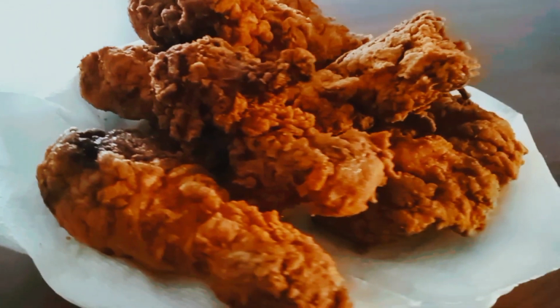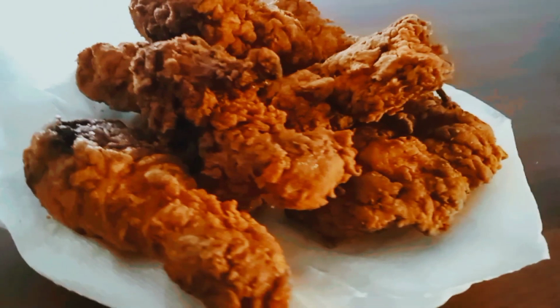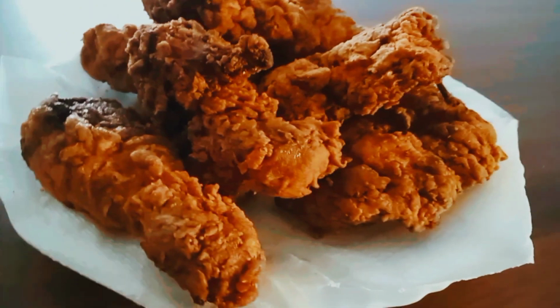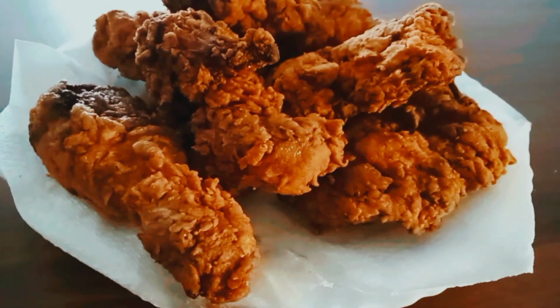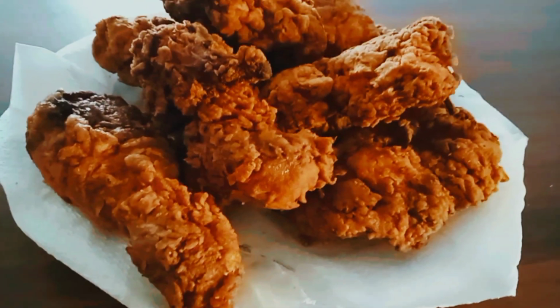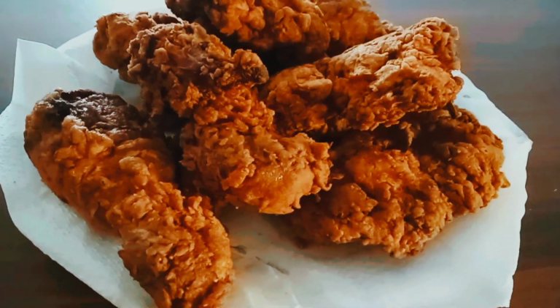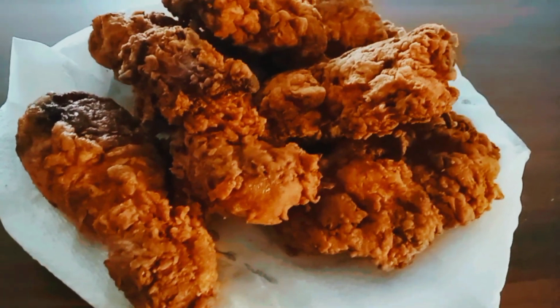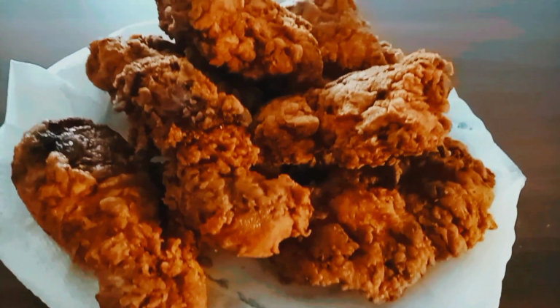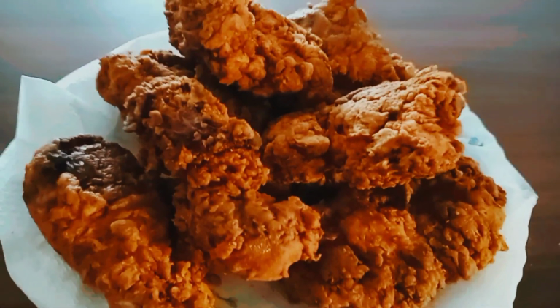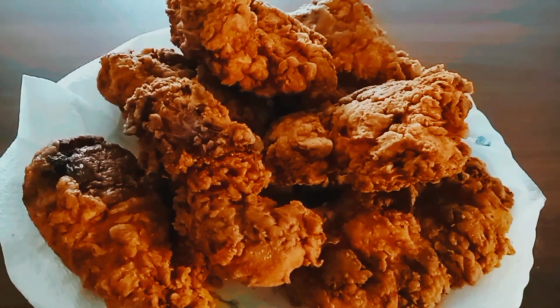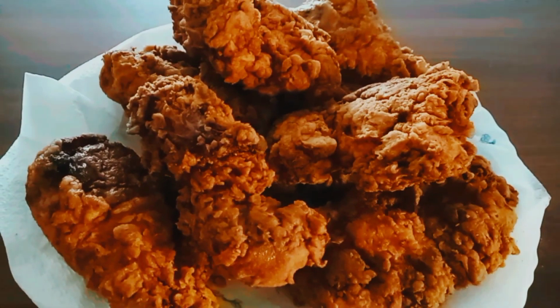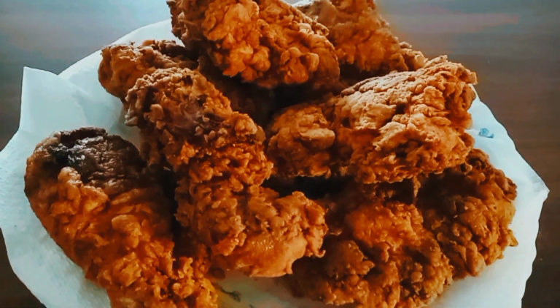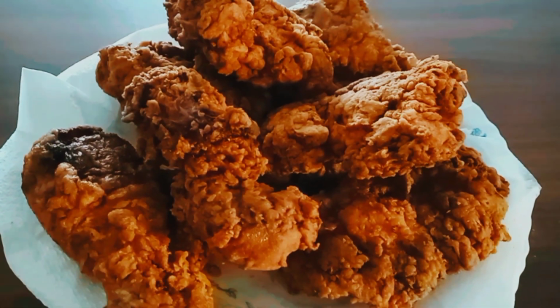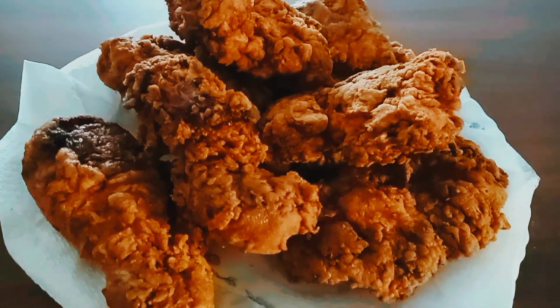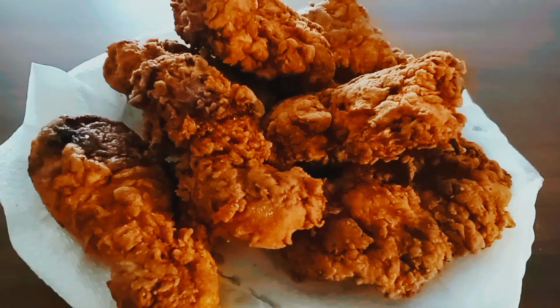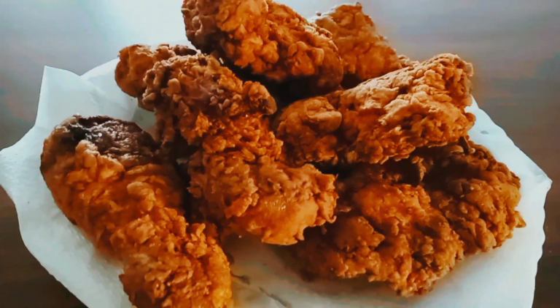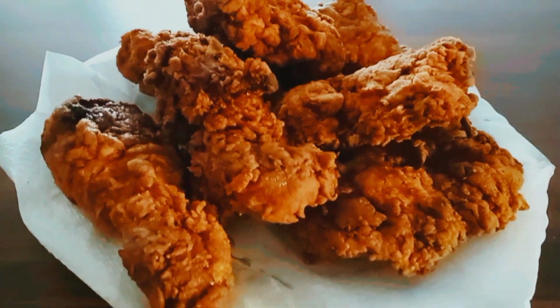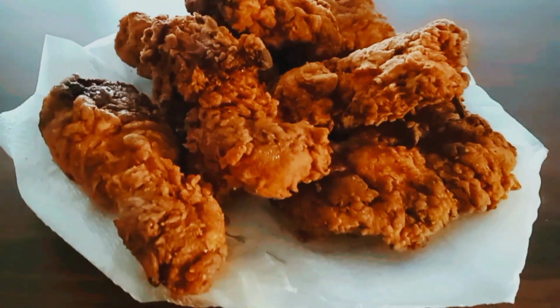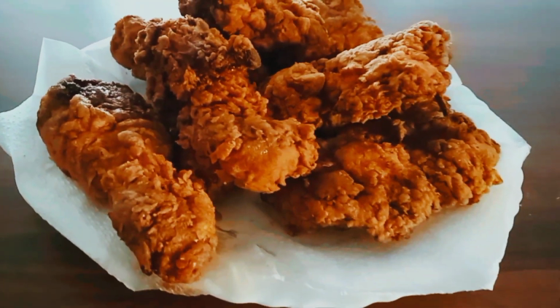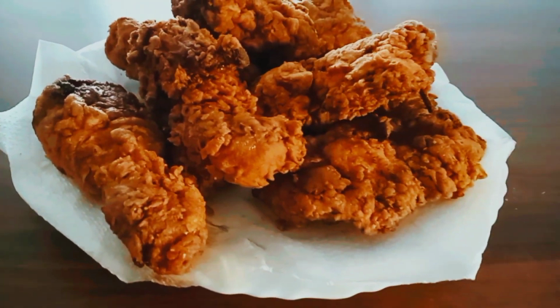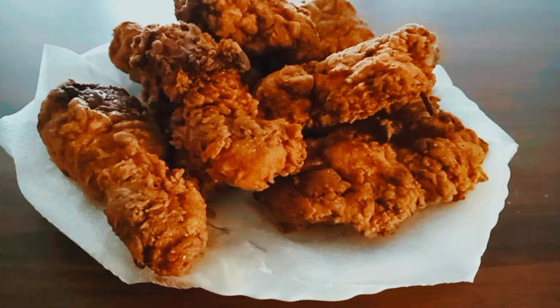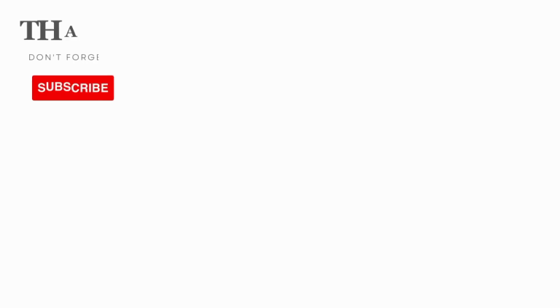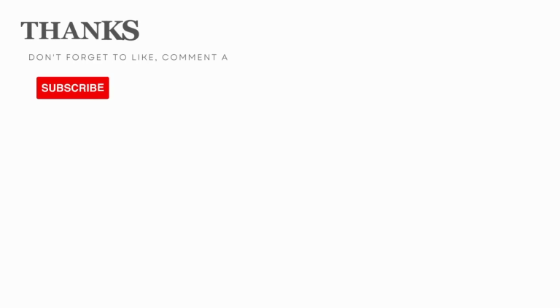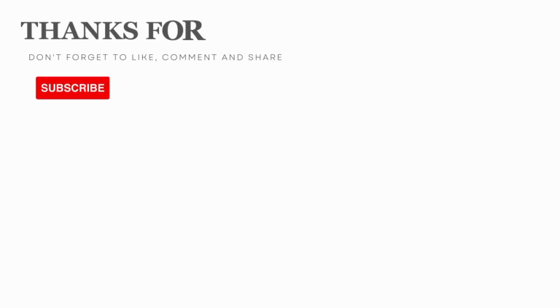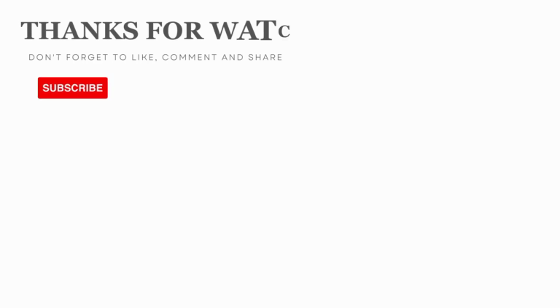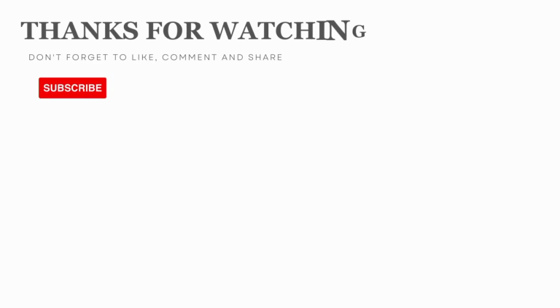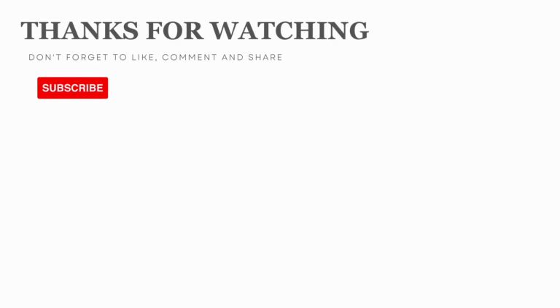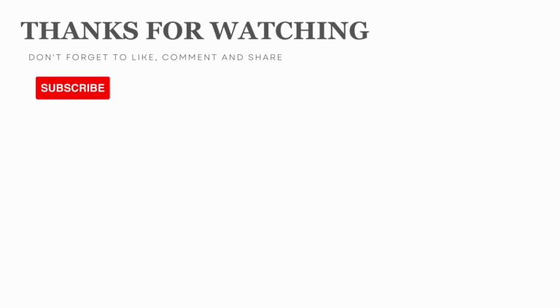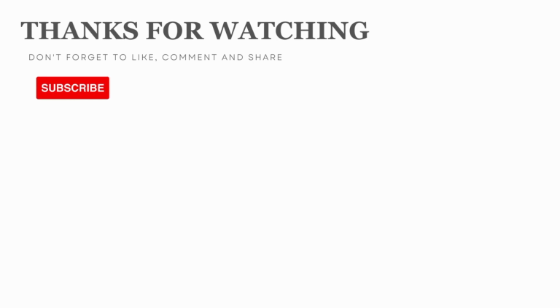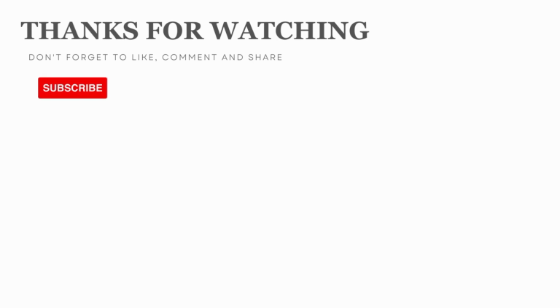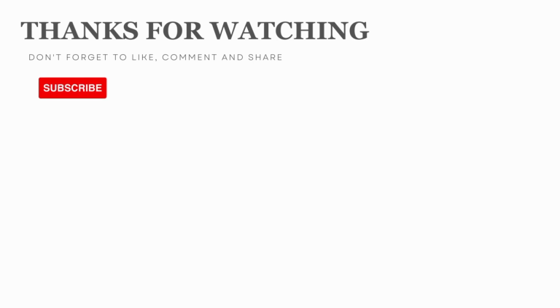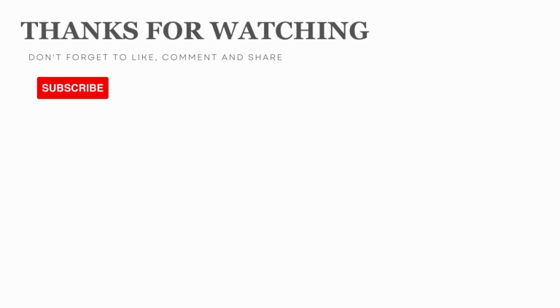It tastes just like KFC chicken. Thank you guys for always watching my videos. If you haven't subscribed, please subscribe for more of my videos. Thank you and see you next time.